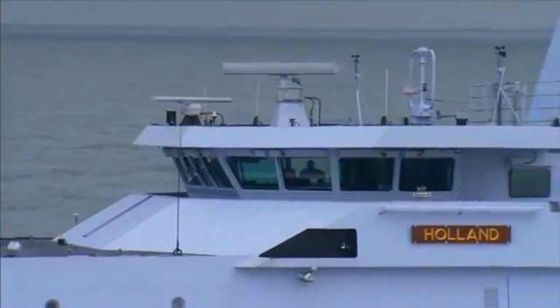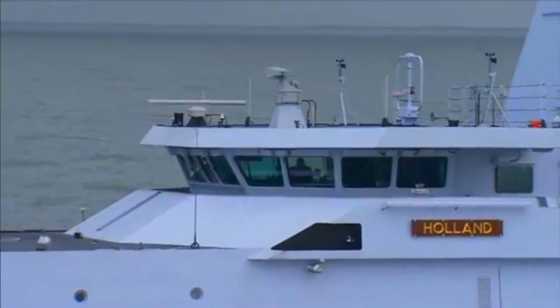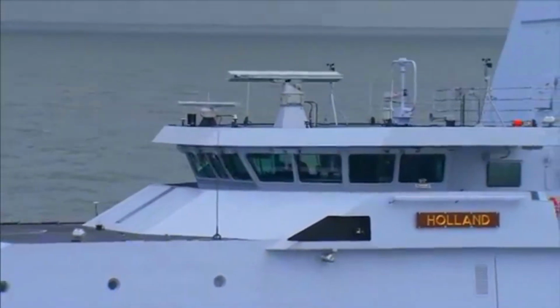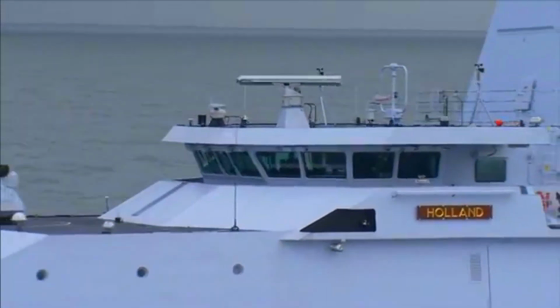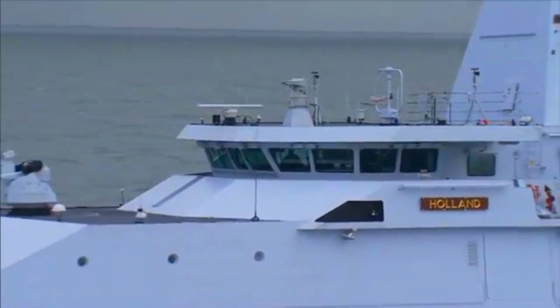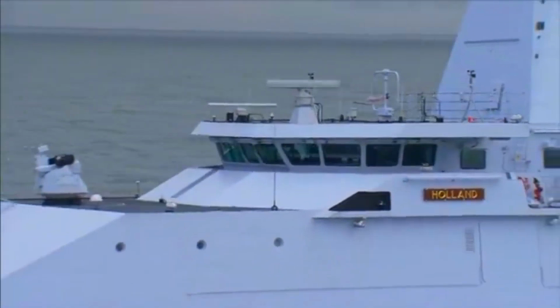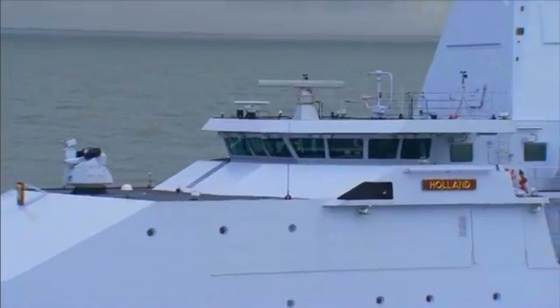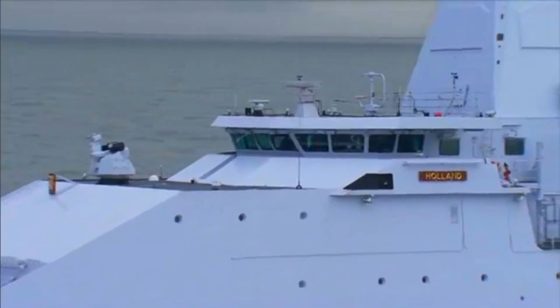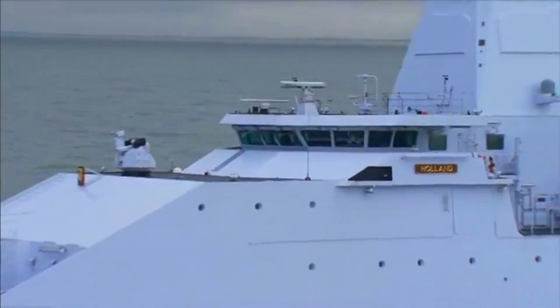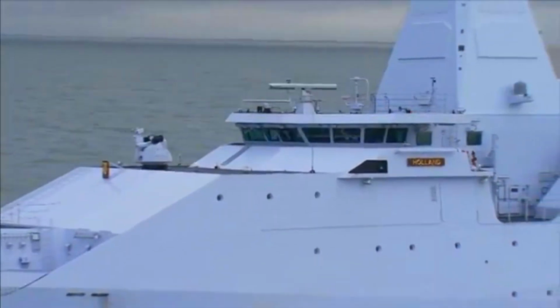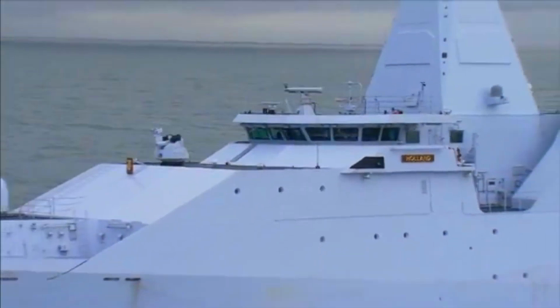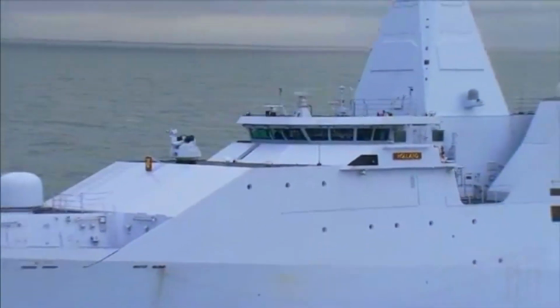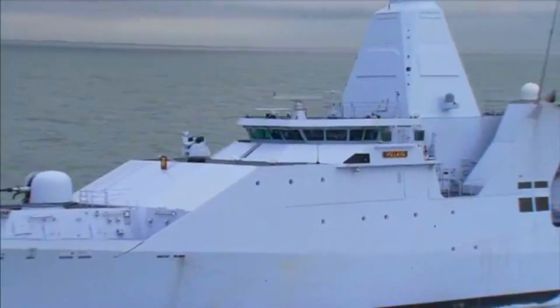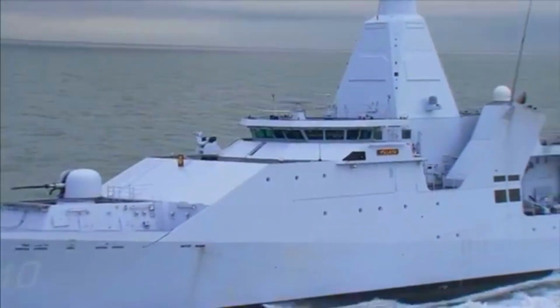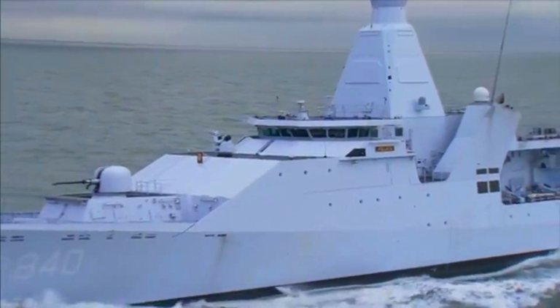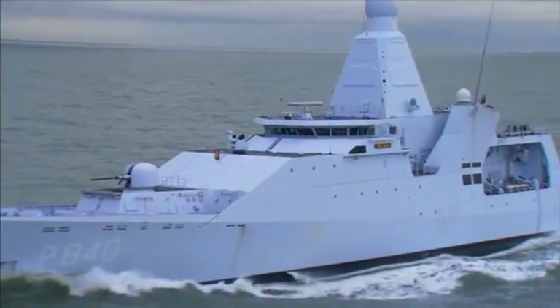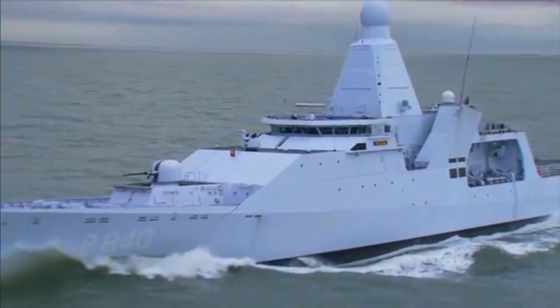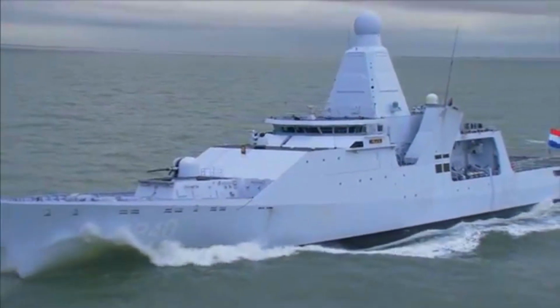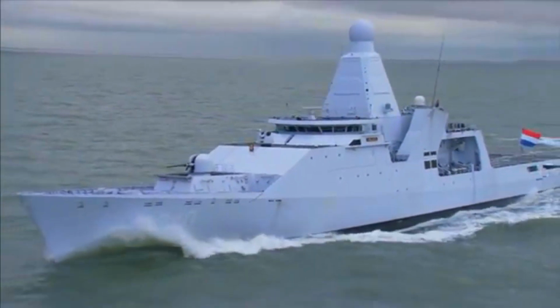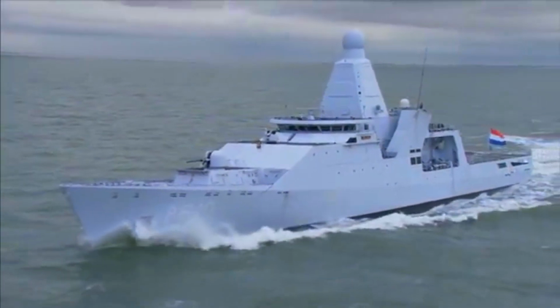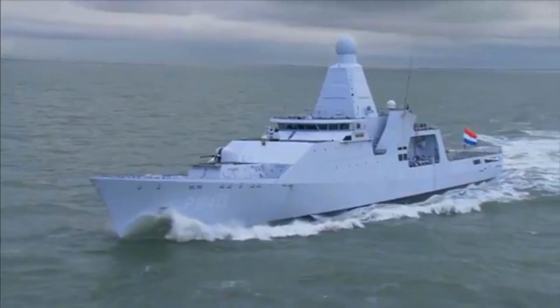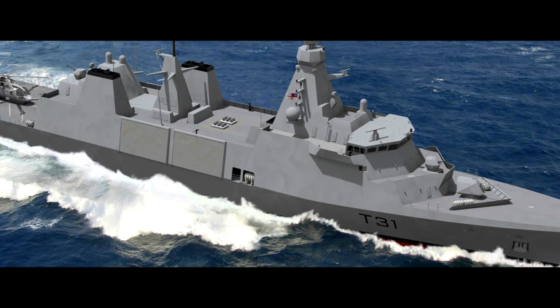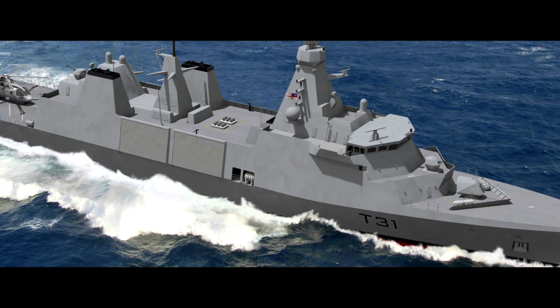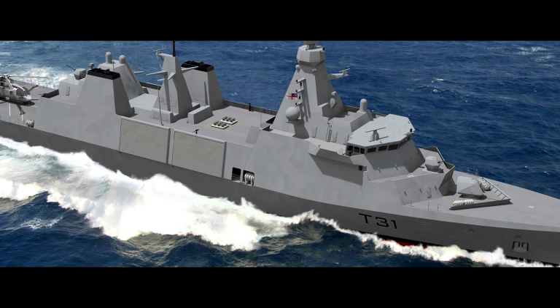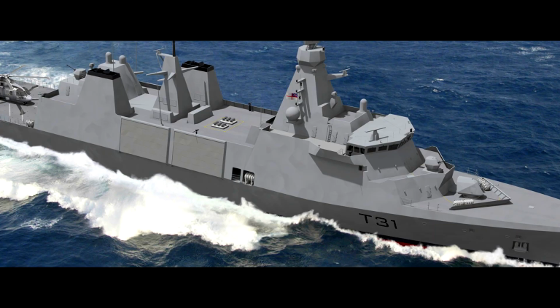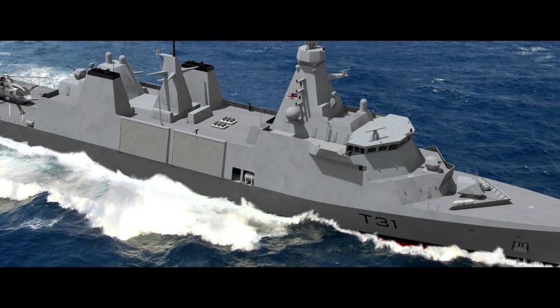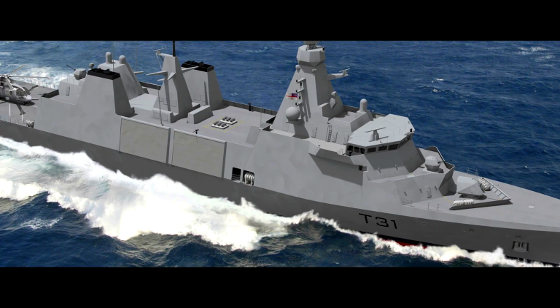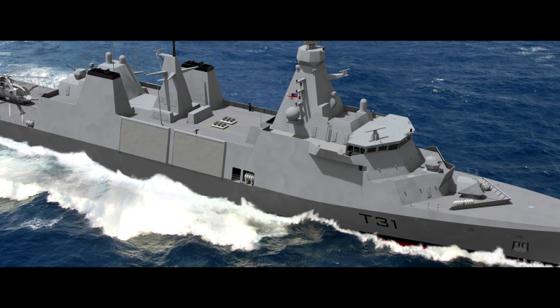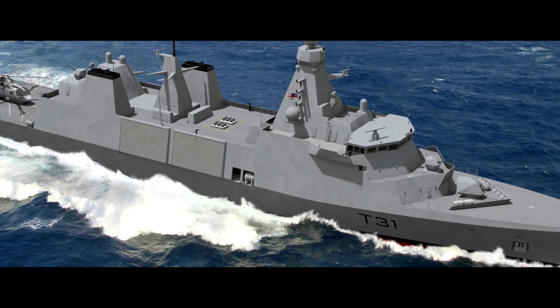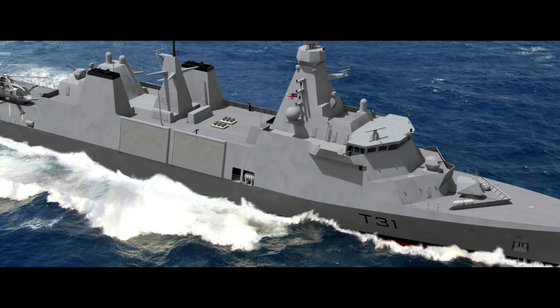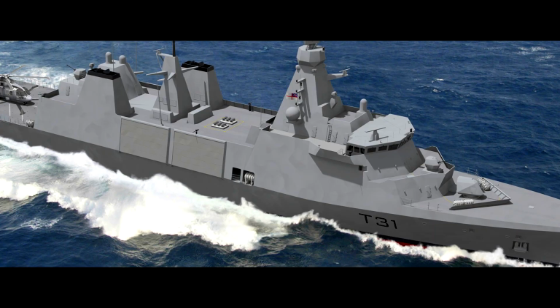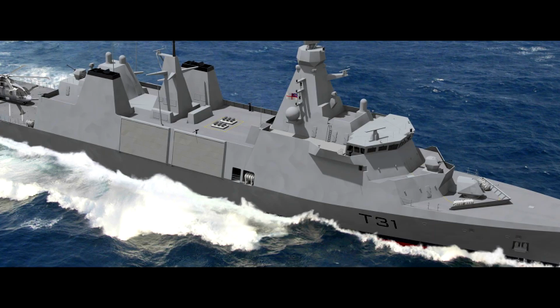A British Aerospace, Defence and Nuclear Engineering Services Company is building the Inspiration Class Type 31 Frigates for the British Royal Navy at its shipyard in Rosyth, Scotland.